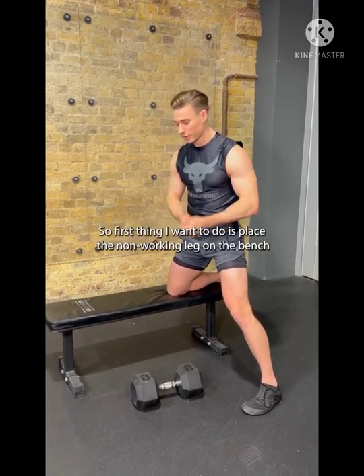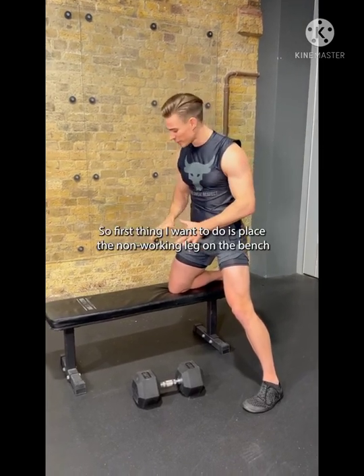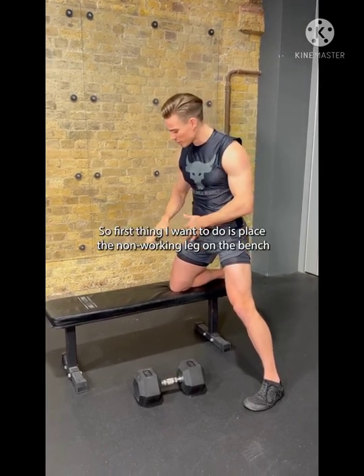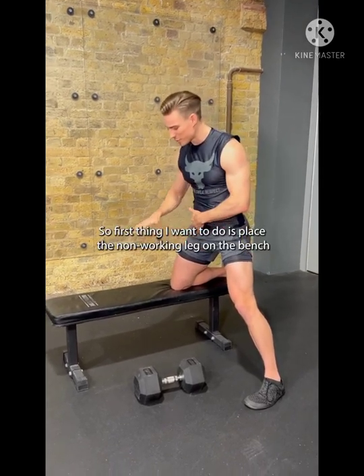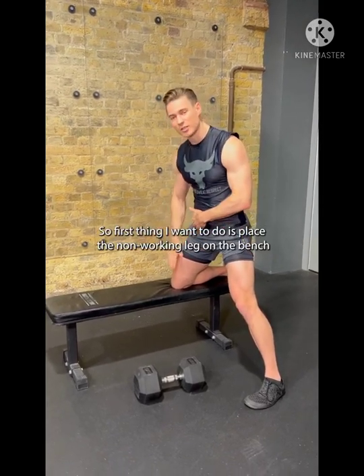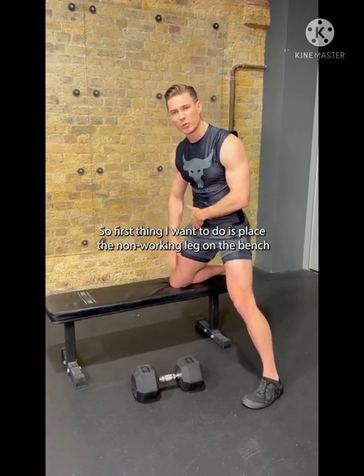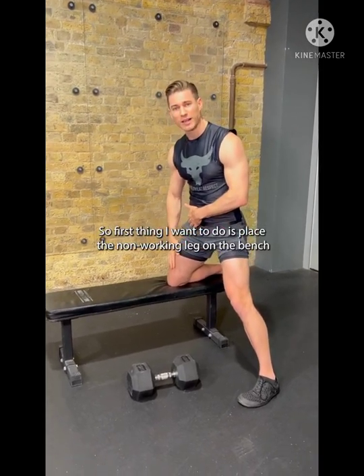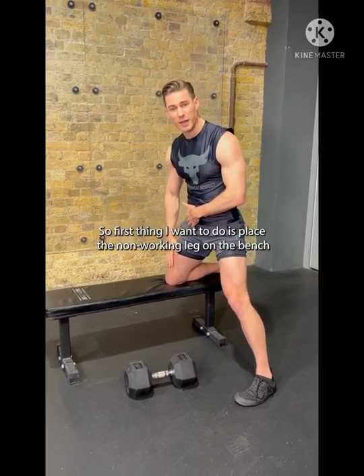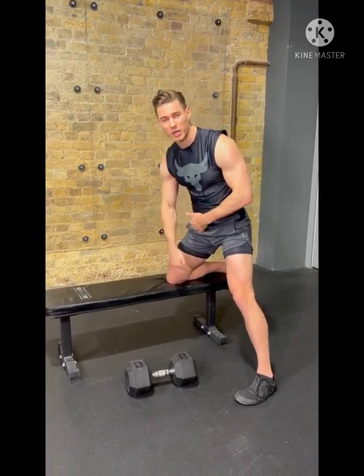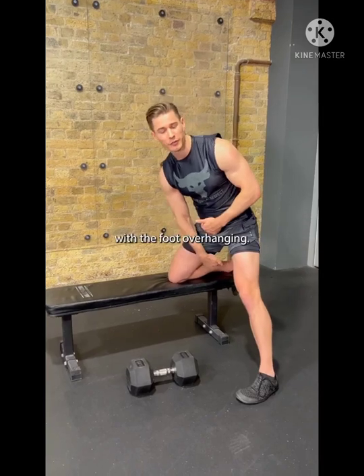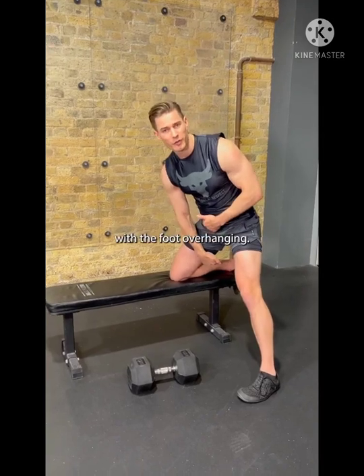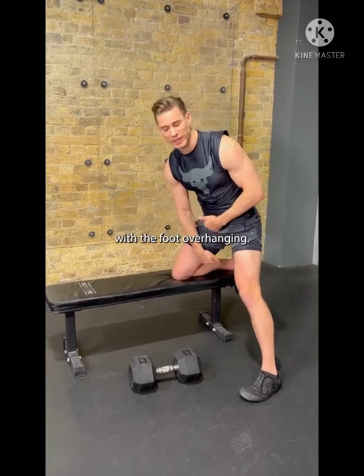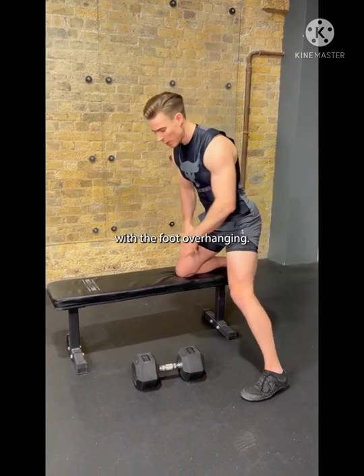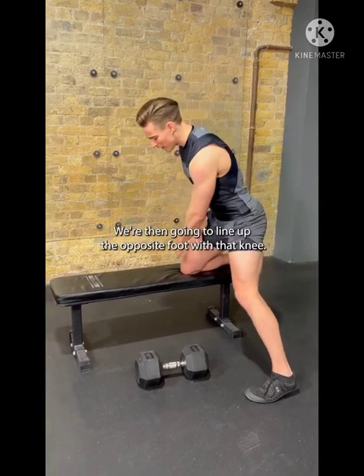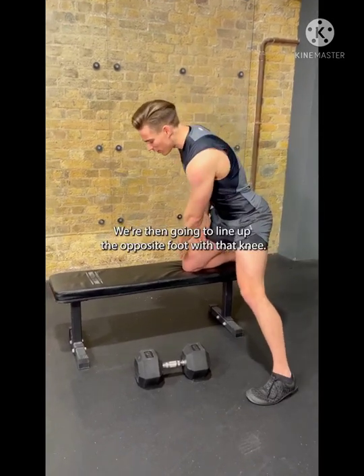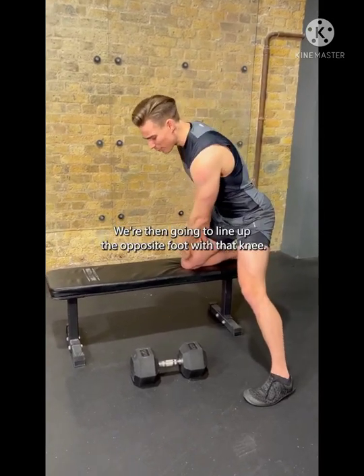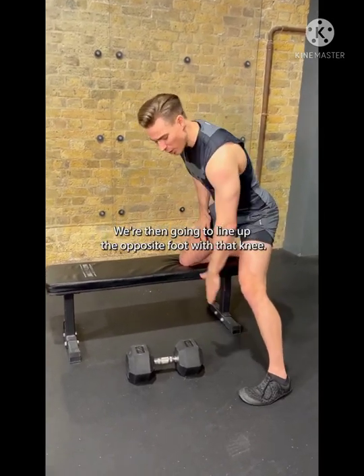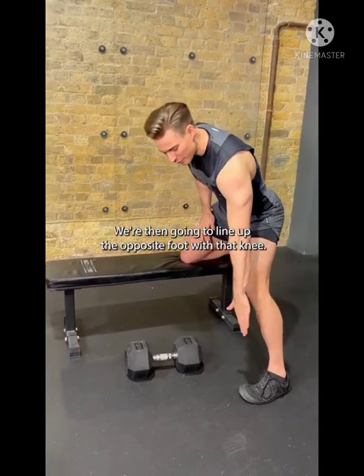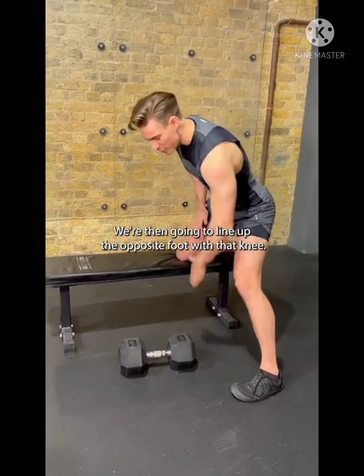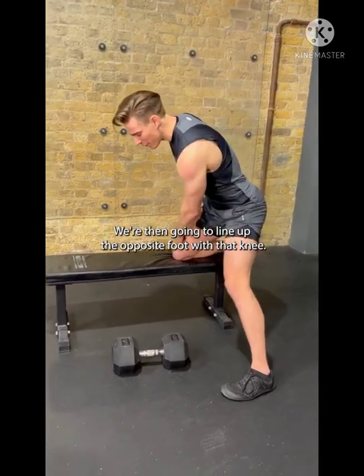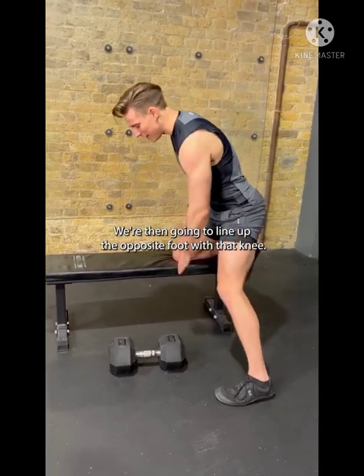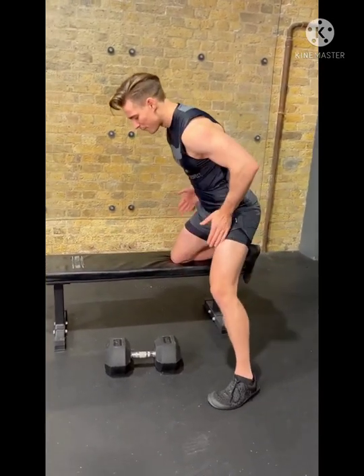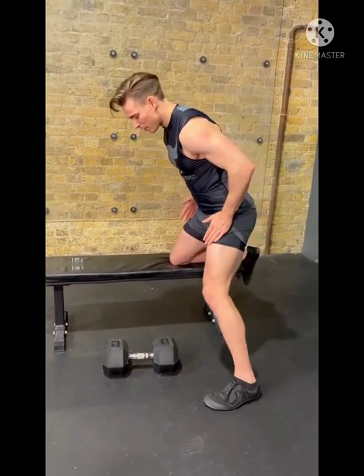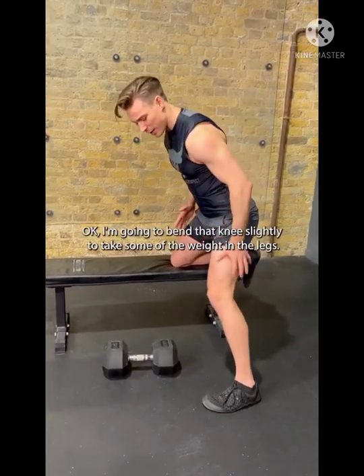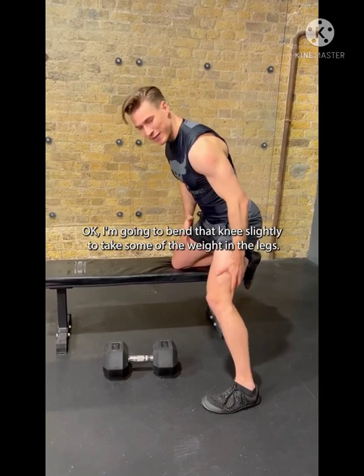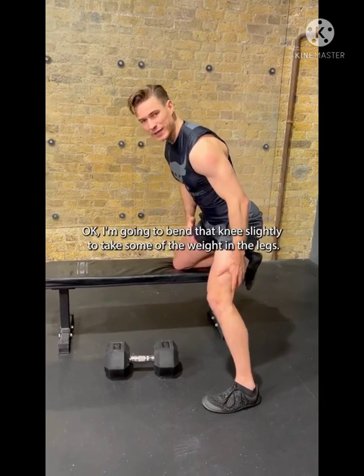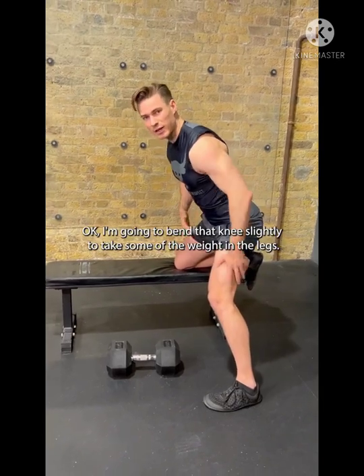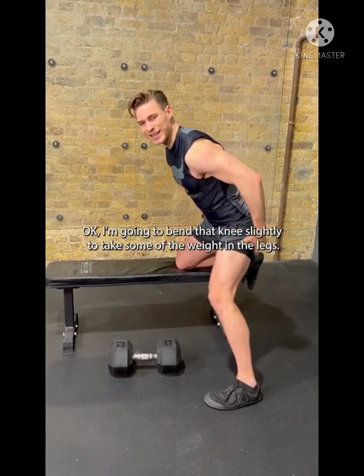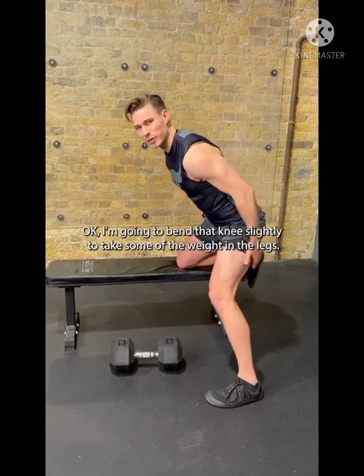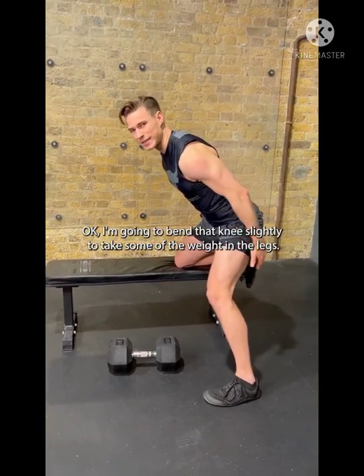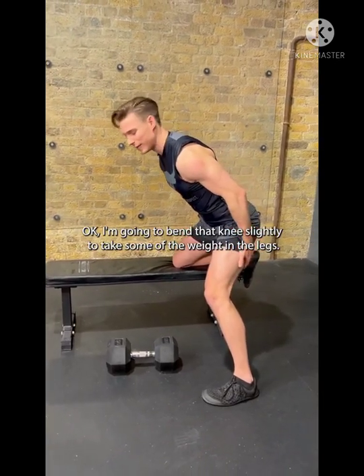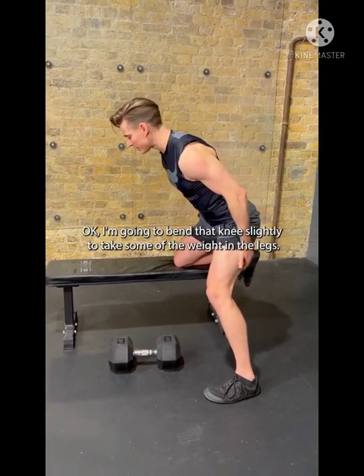So first thing we want to do is place the non-working leg on the bench with the foot overhanging. We're then going to line up the opposite foot with that knee and we're going to bend that knee slightly to take some of the weight in the legs.